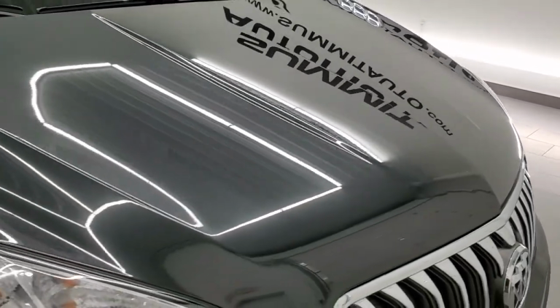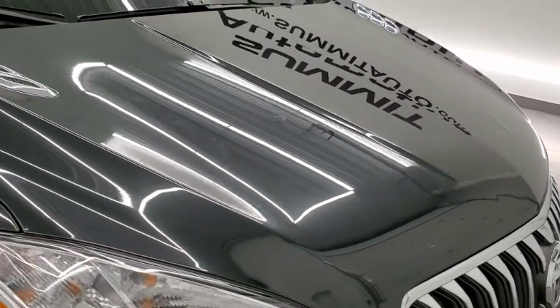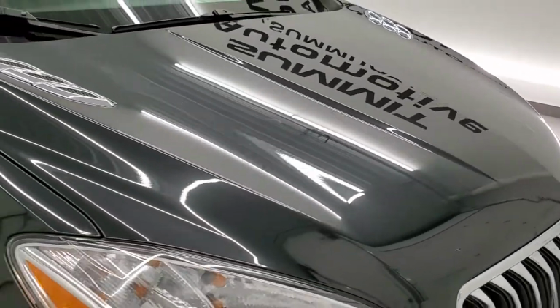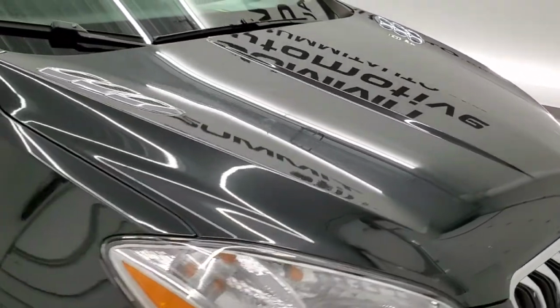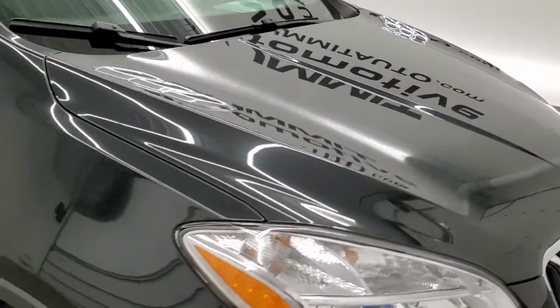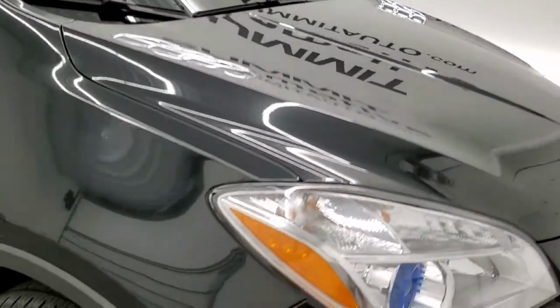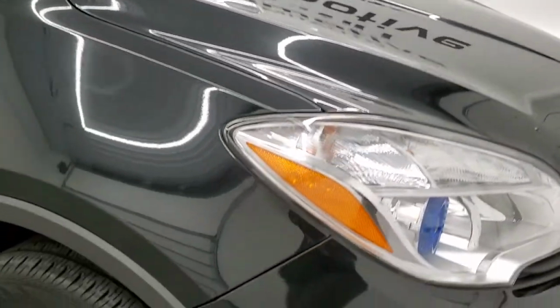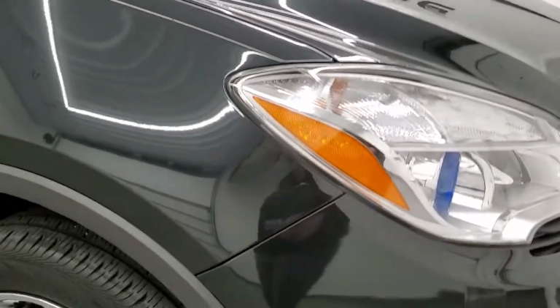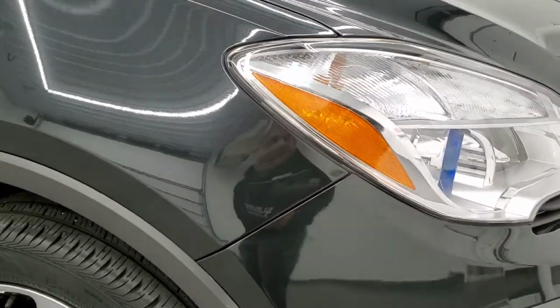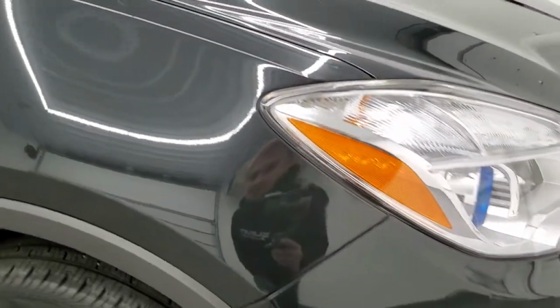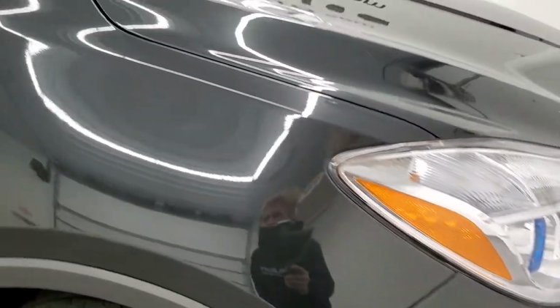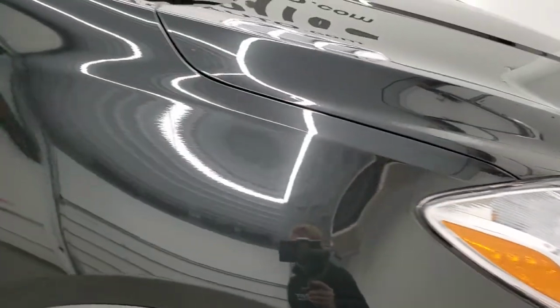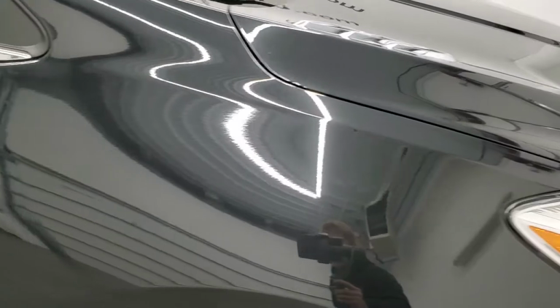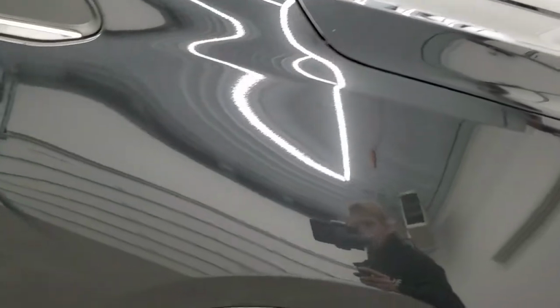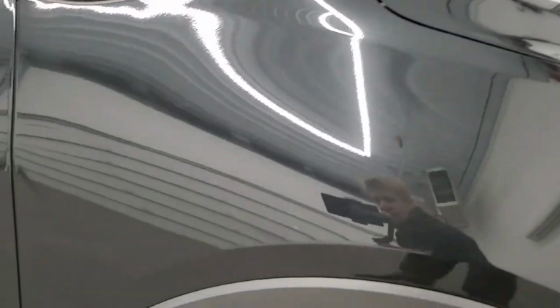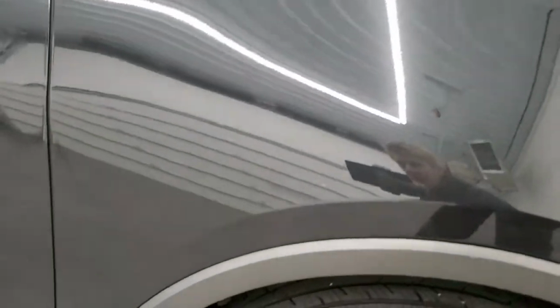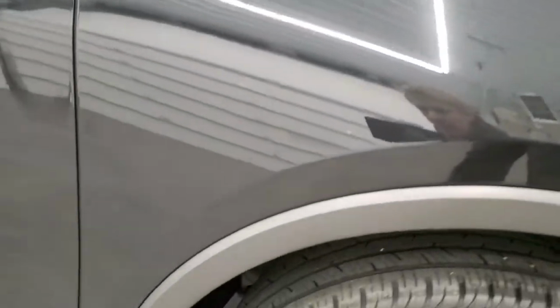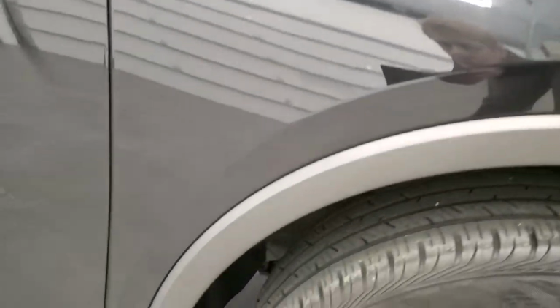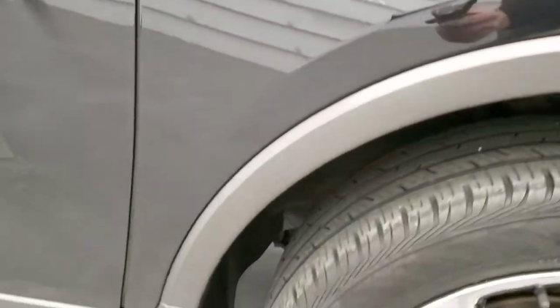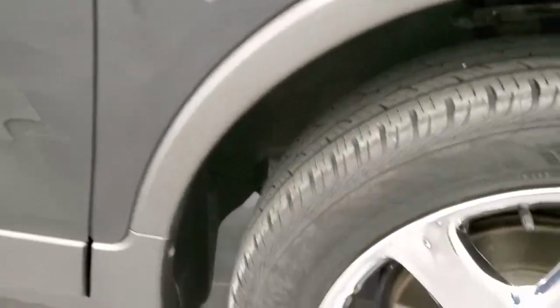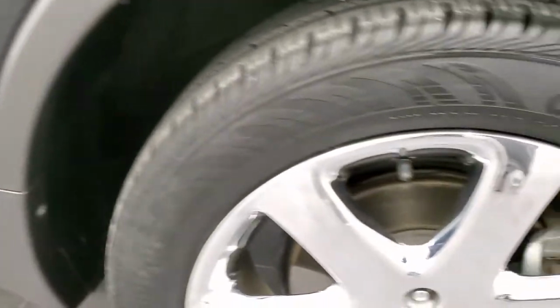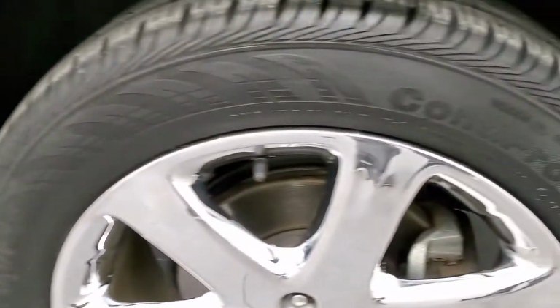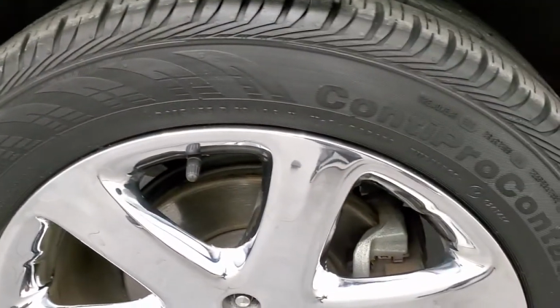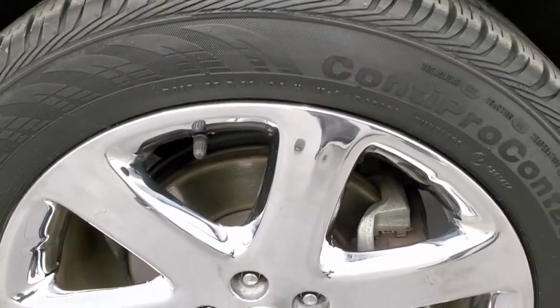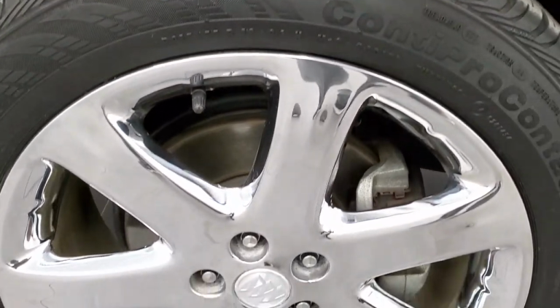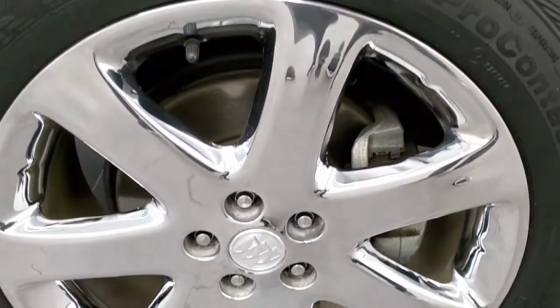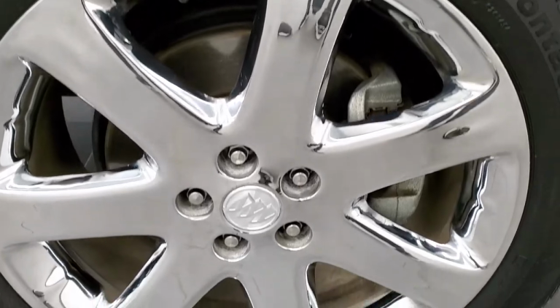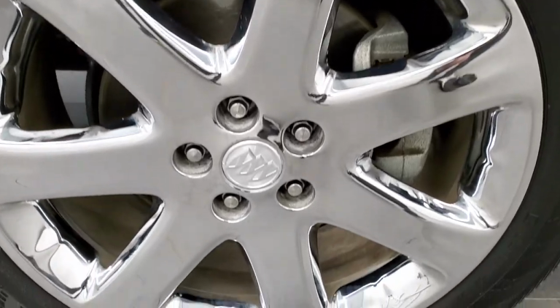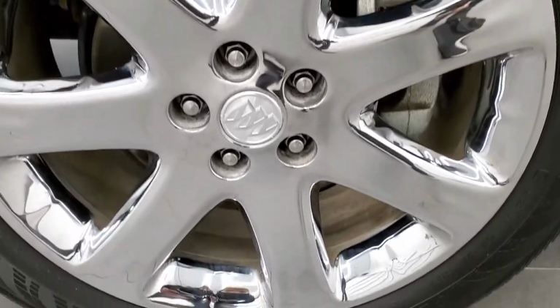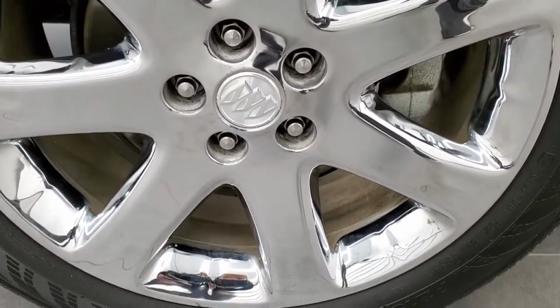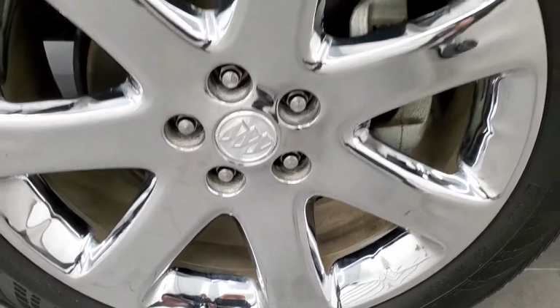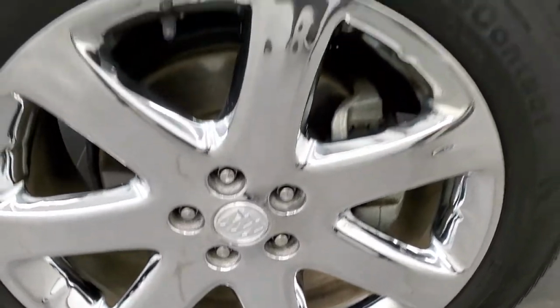The hood is in really nice condition — I didn't see any dents or dings on there. The passenger side front fender is in excellent shape as well, and the passenger side rim is in really nice, very clean condition.